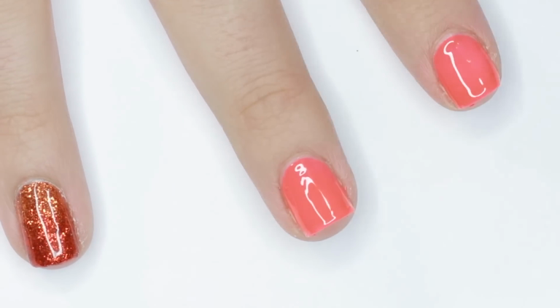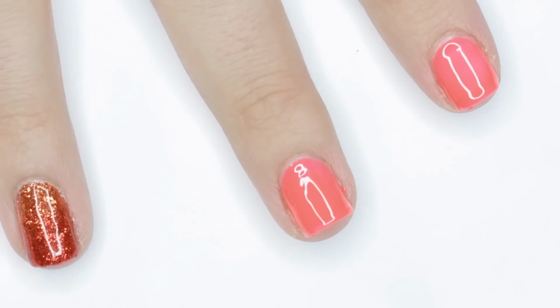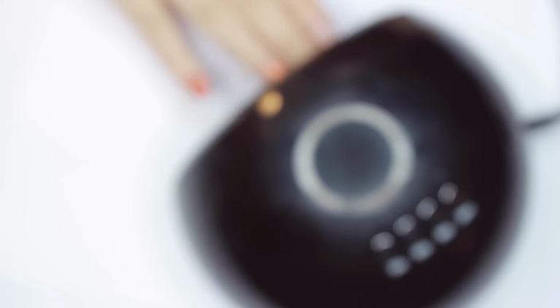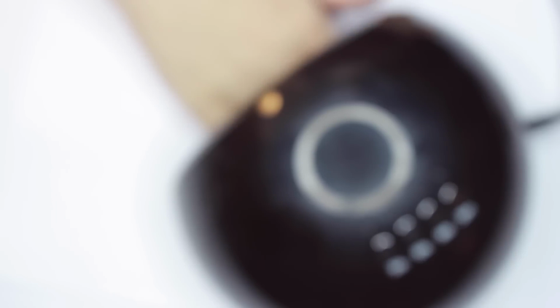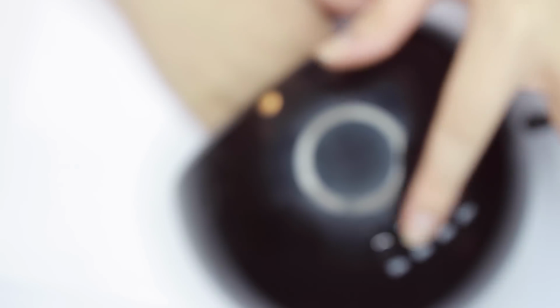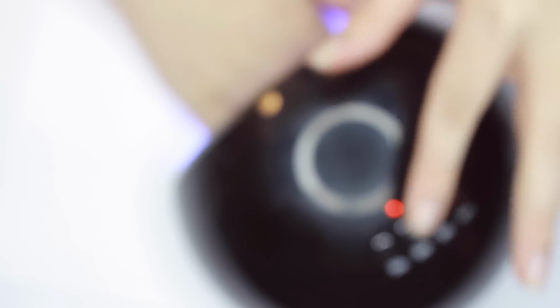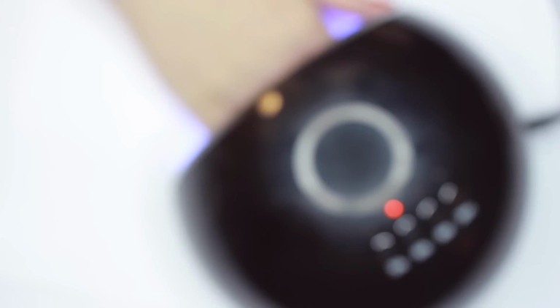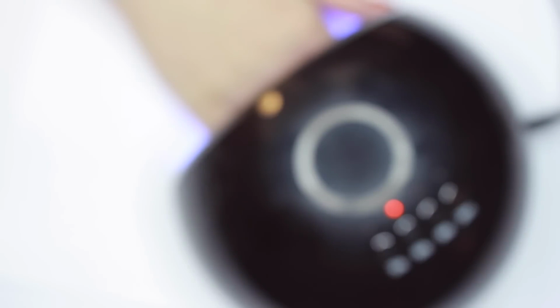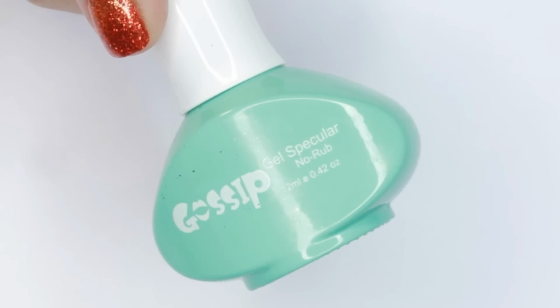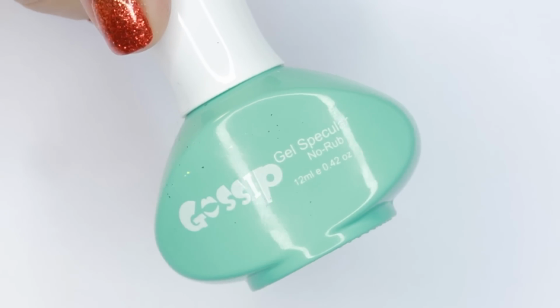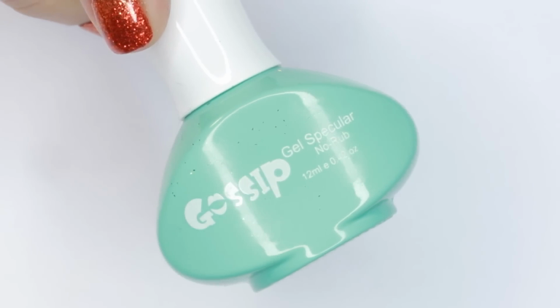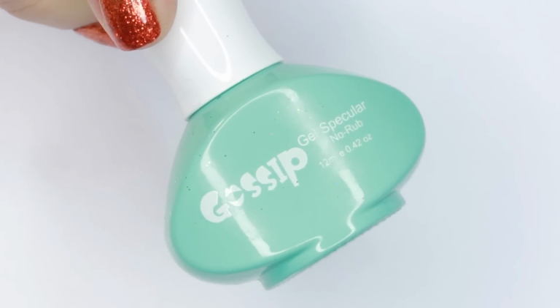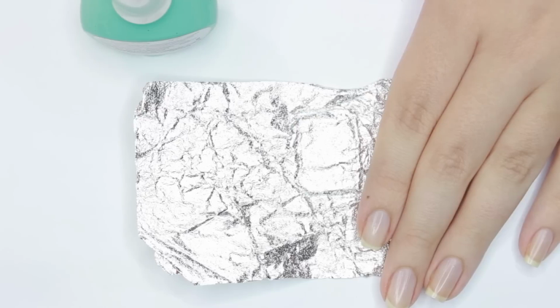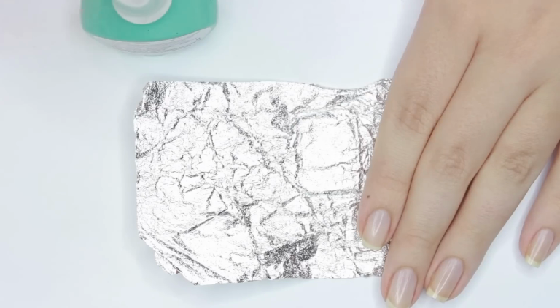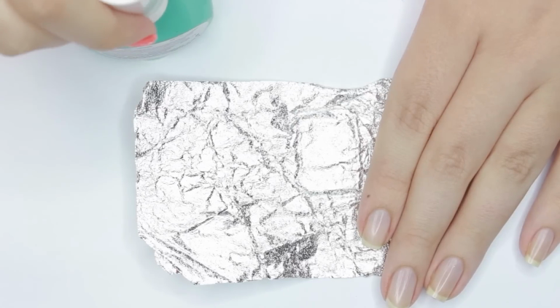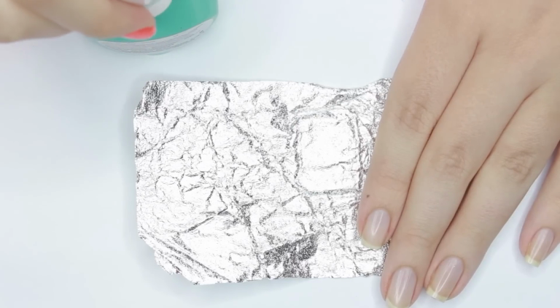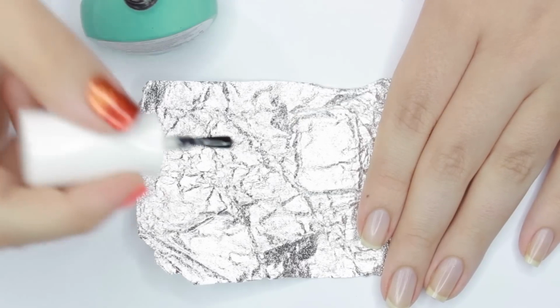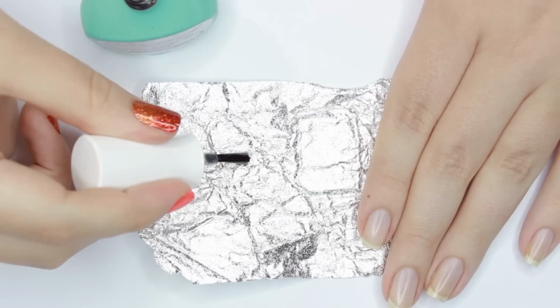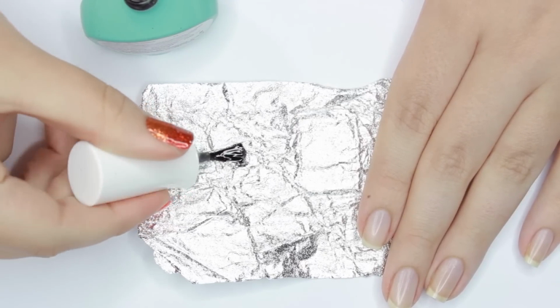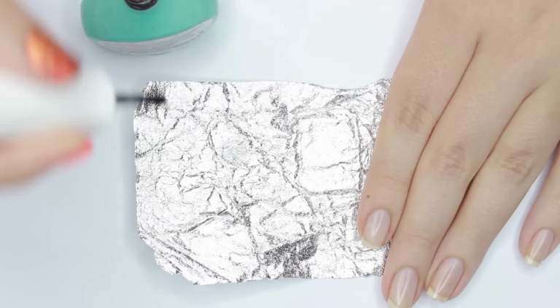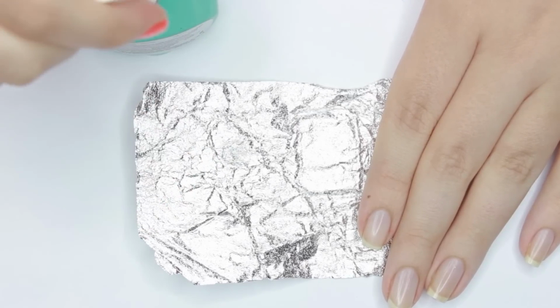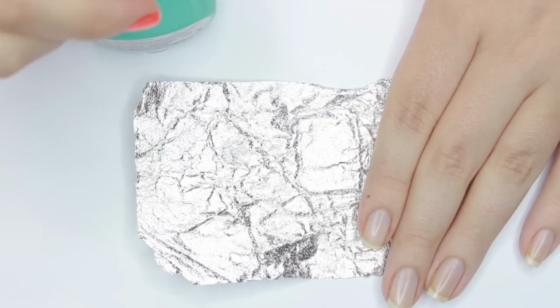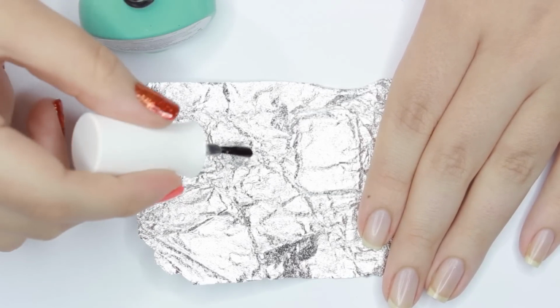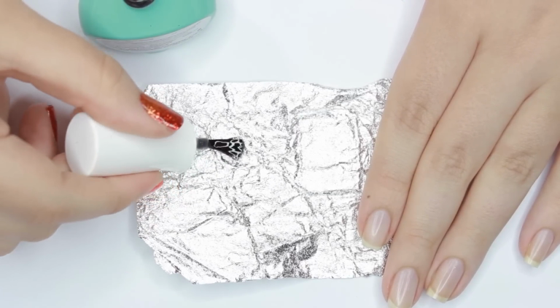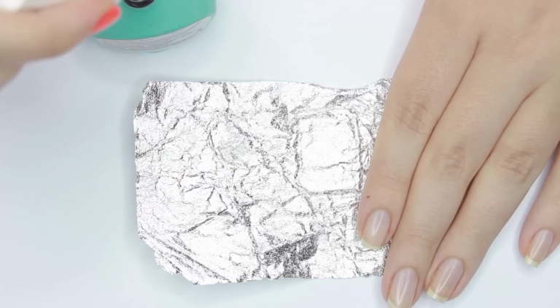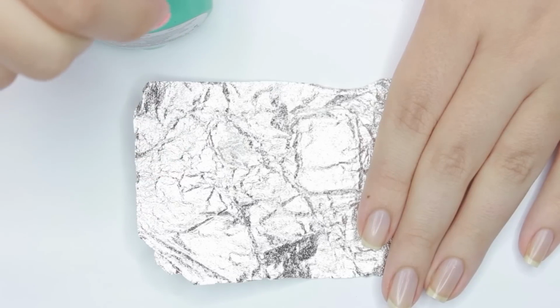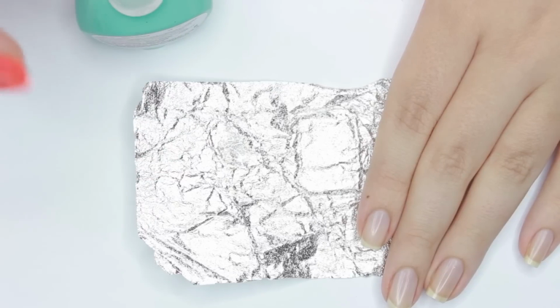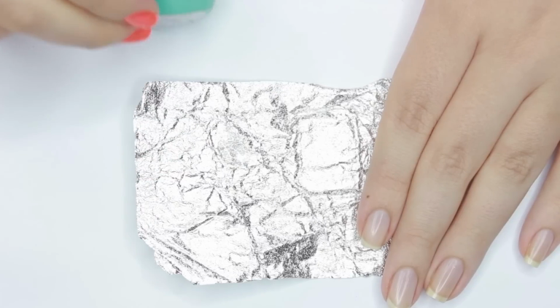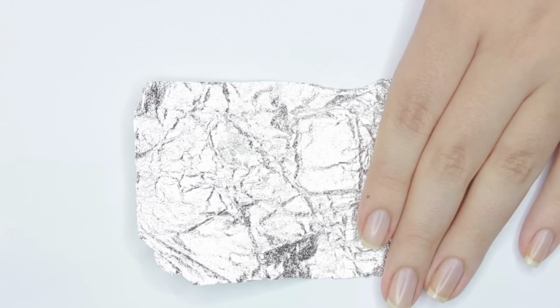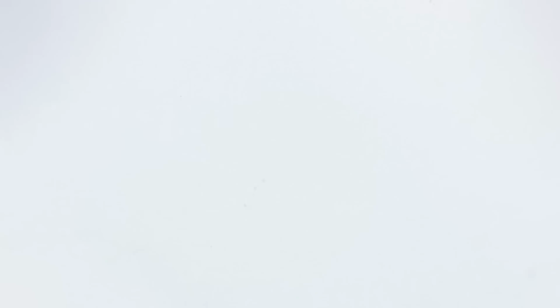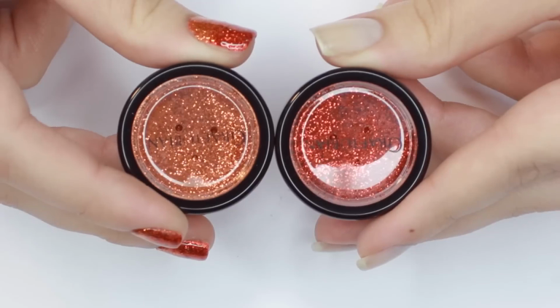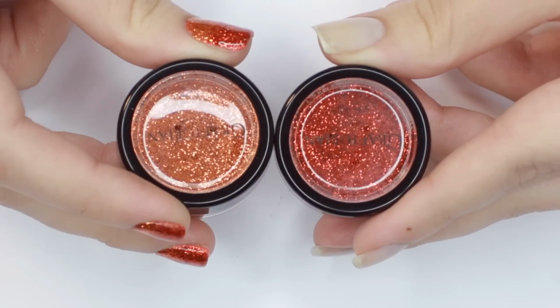Now that we have our base color cured, it's time to prep the glitter. I'll be mixing the glitter into a clear no-wipe top coat — first I'm applying a small dollop of that to a piece of foil. Because I'm doing a gradient, I'll be using two different colors of glitter.